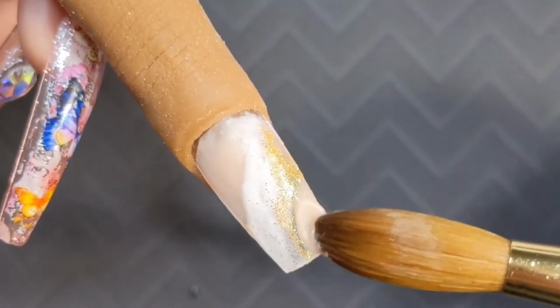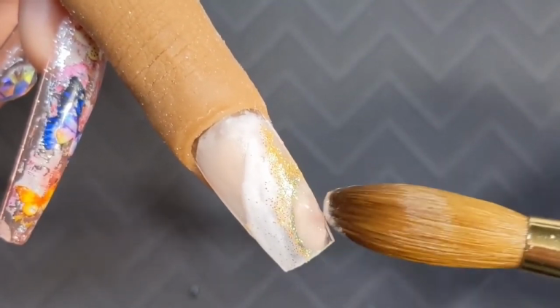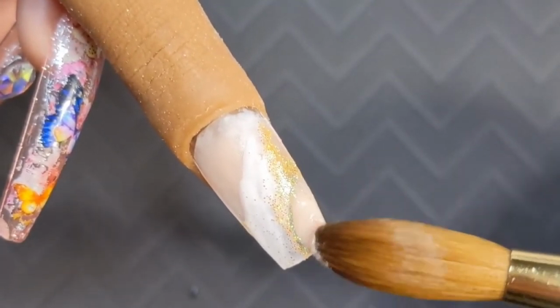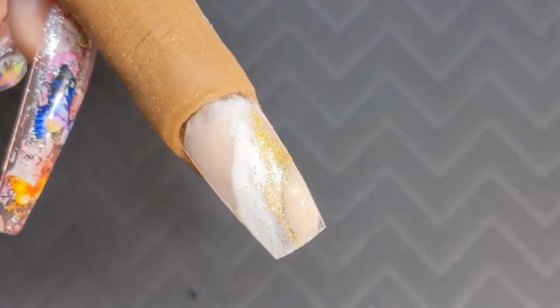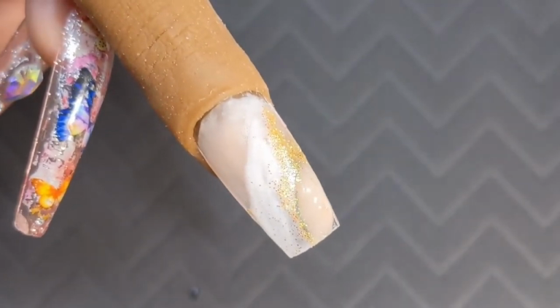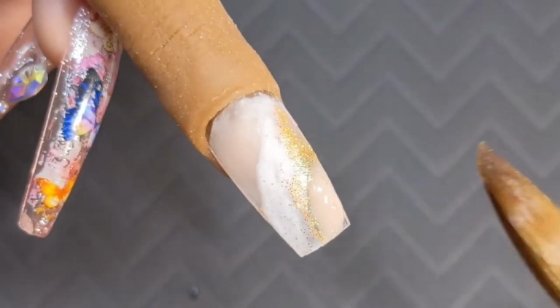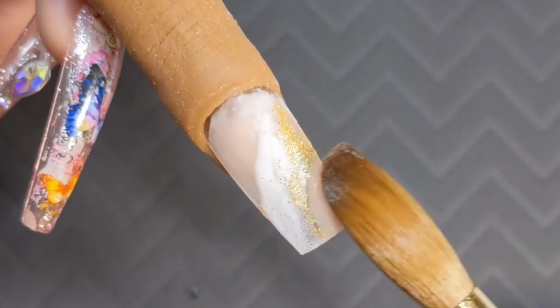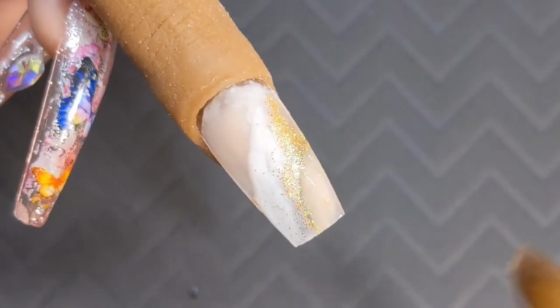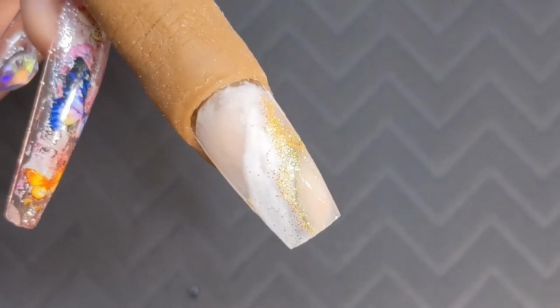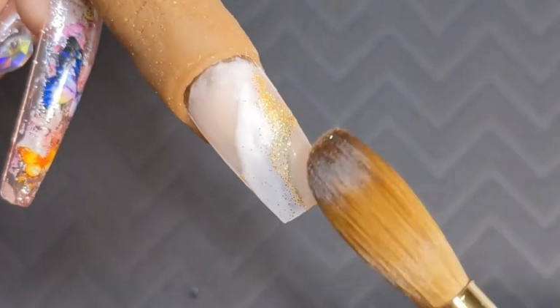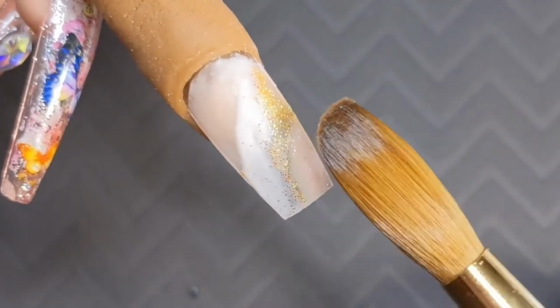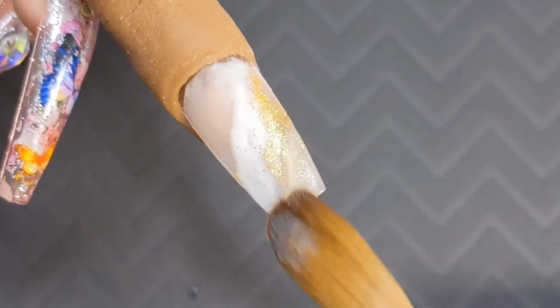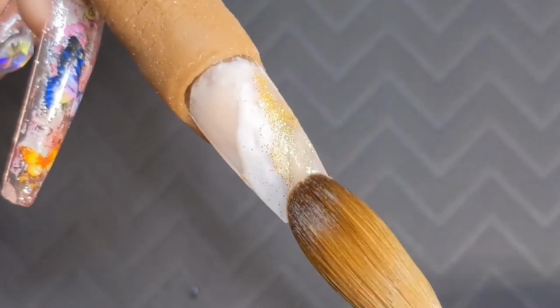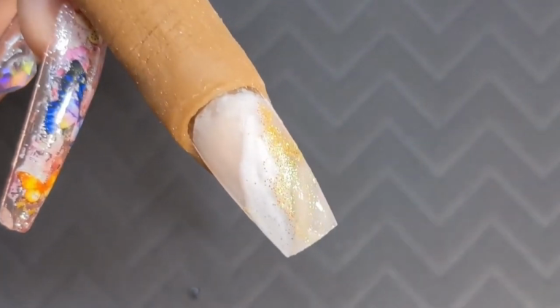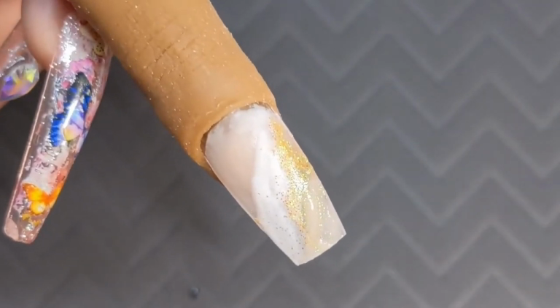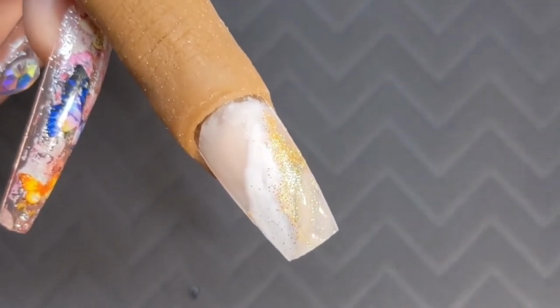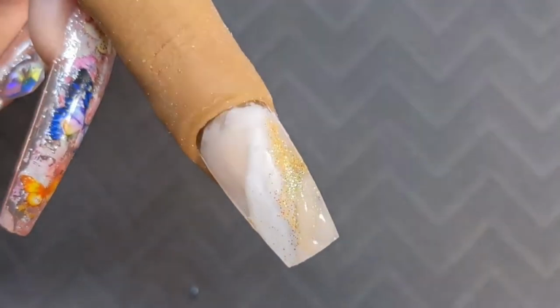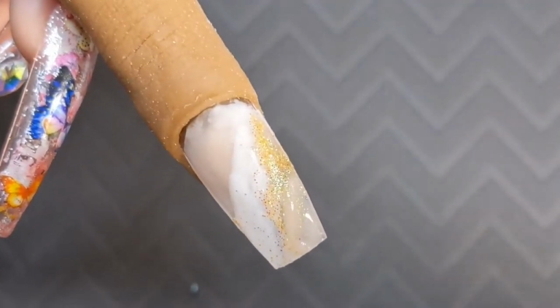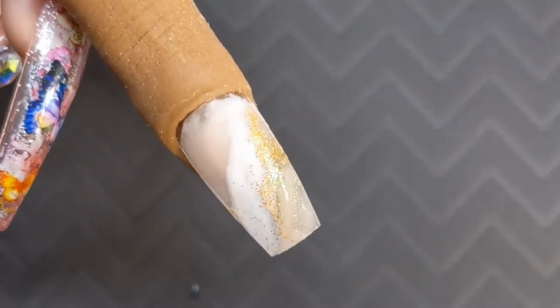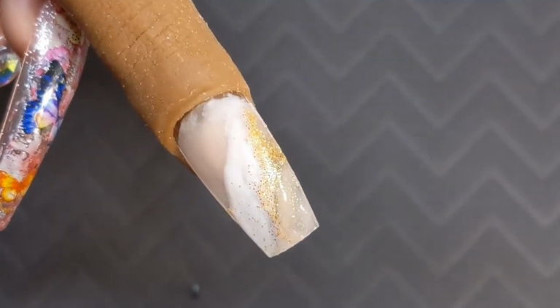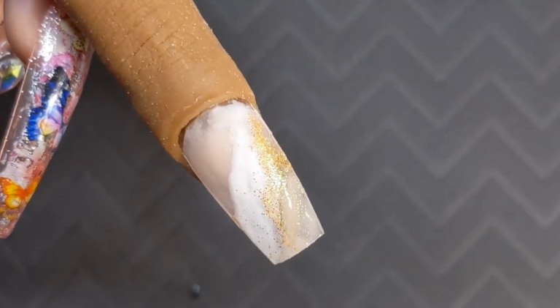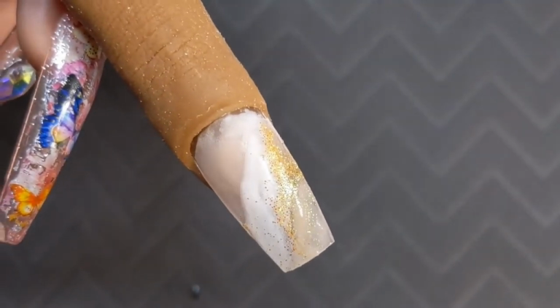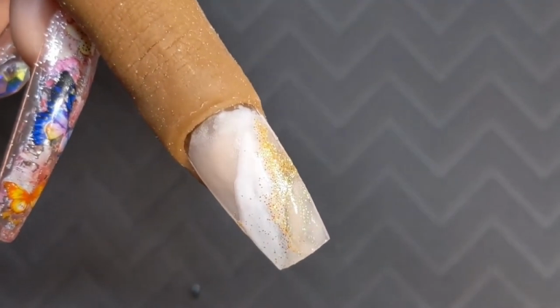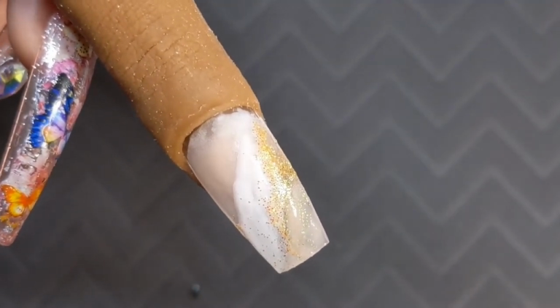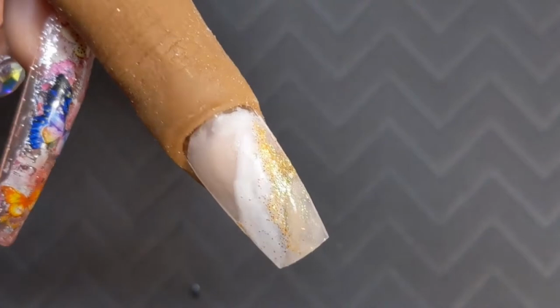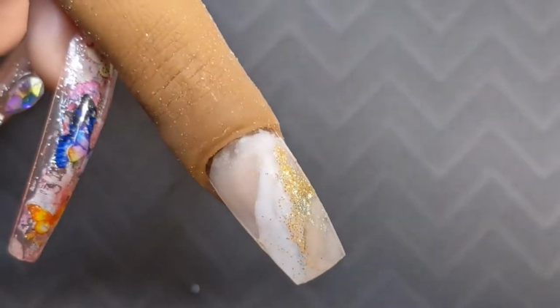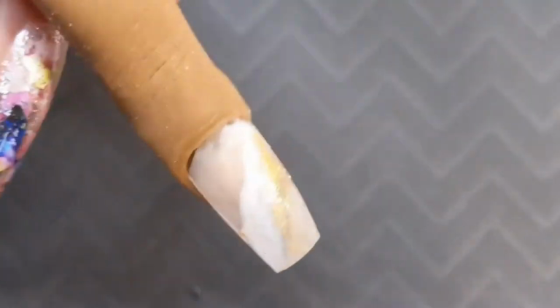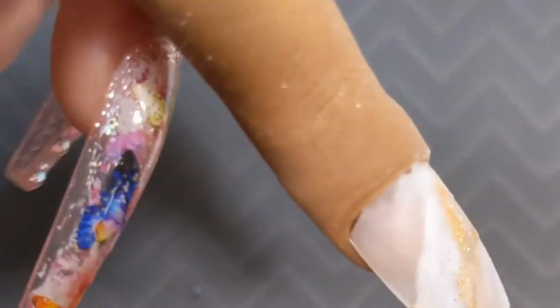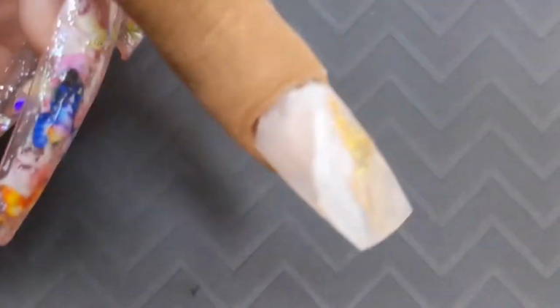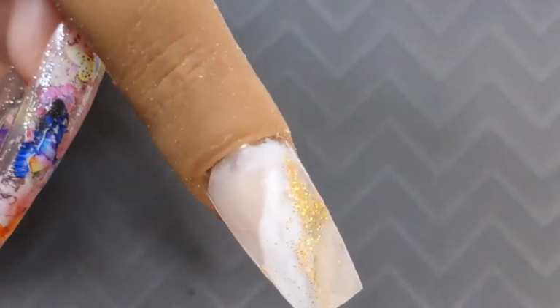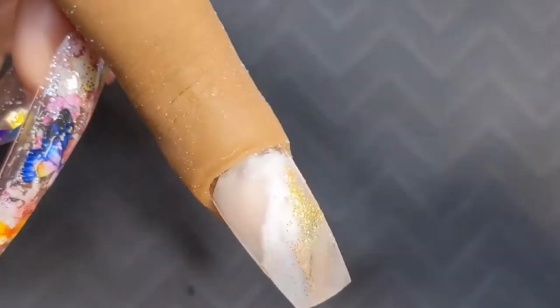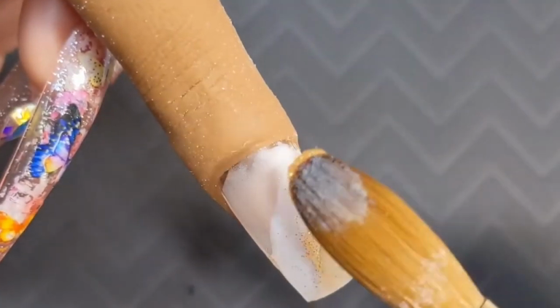If you want it more opaque you would just build it on, but I kind of wanted to add it just as more of a little pop, so I didn't do it too full on.